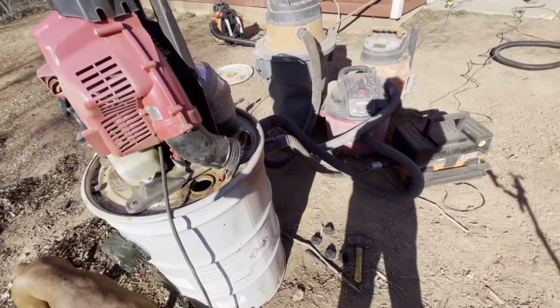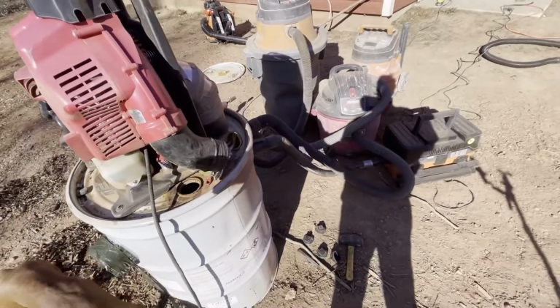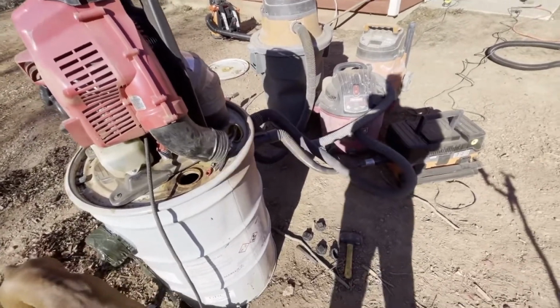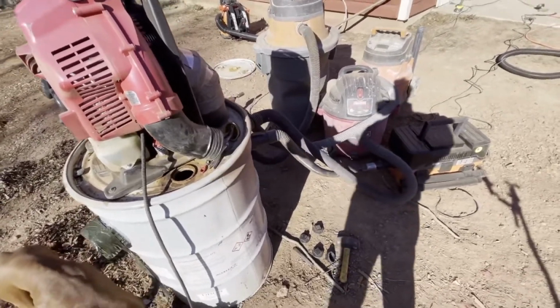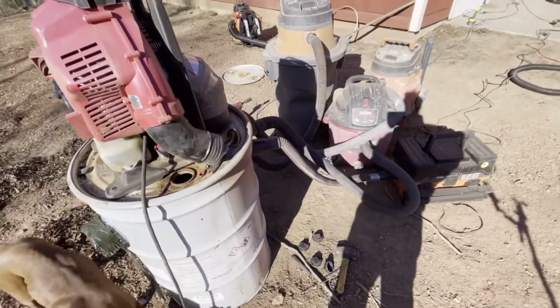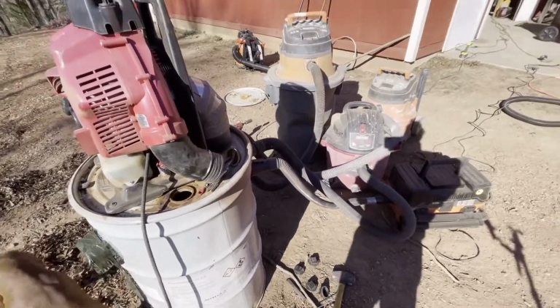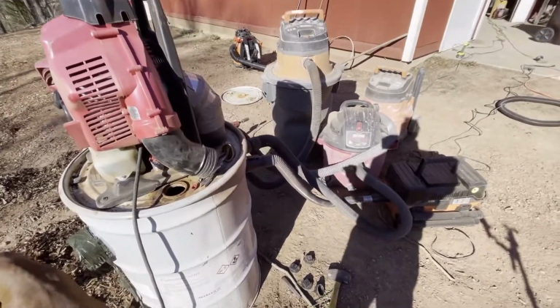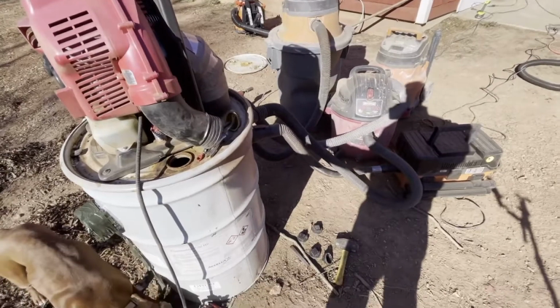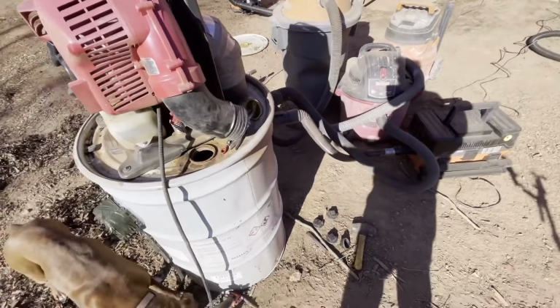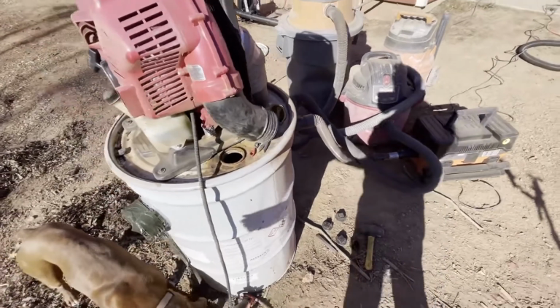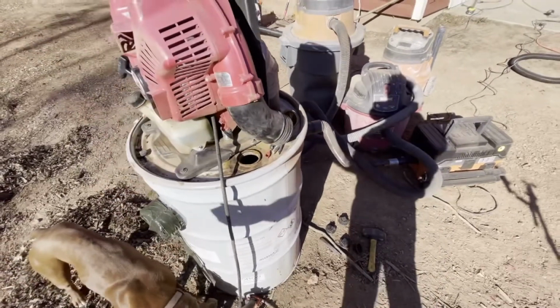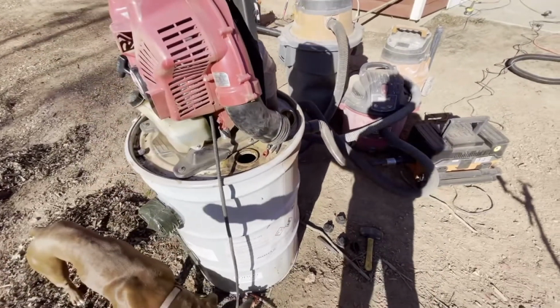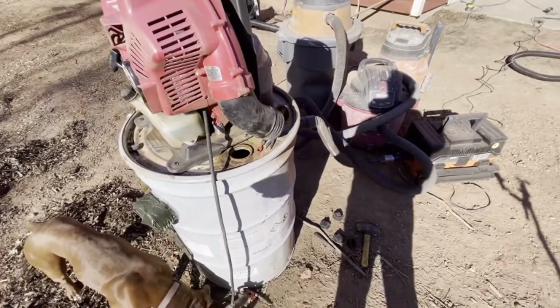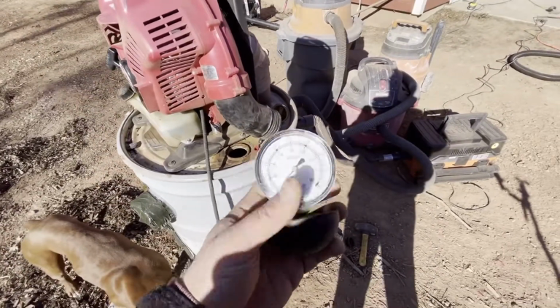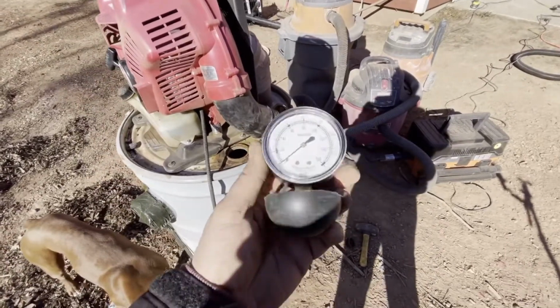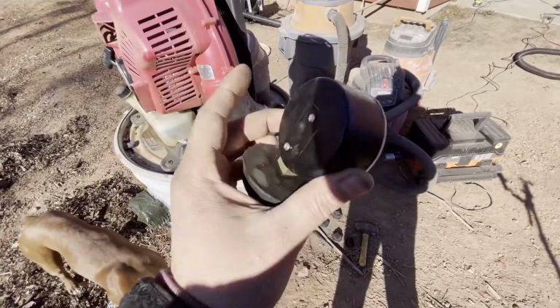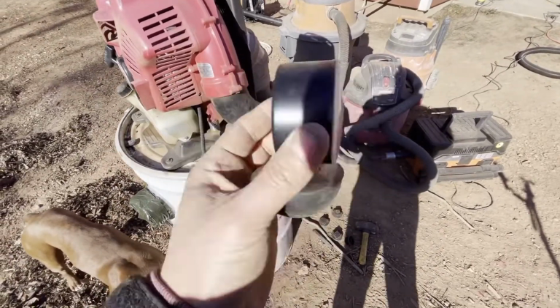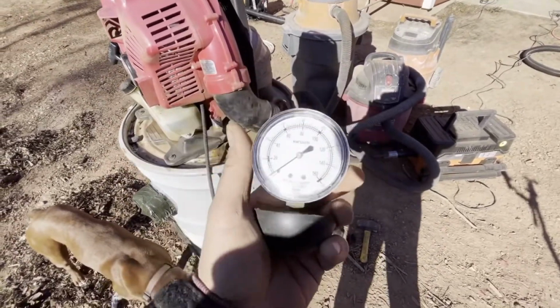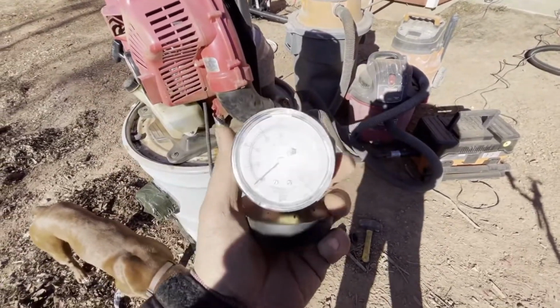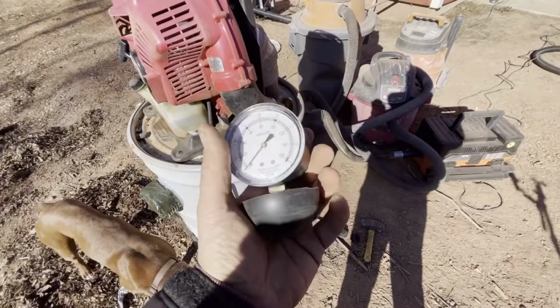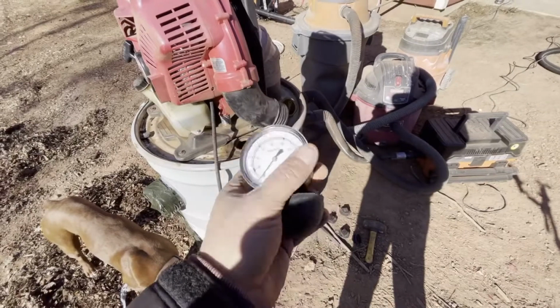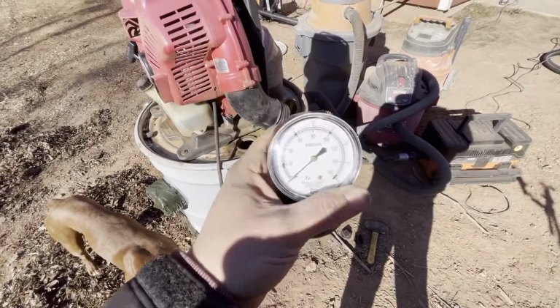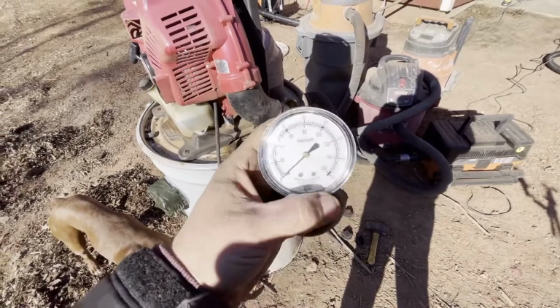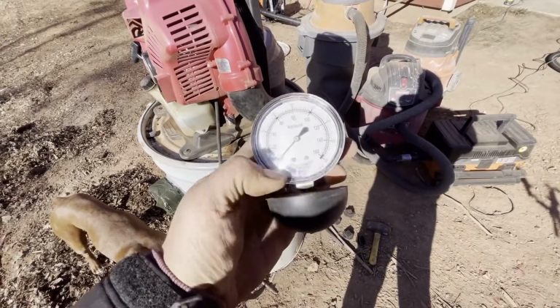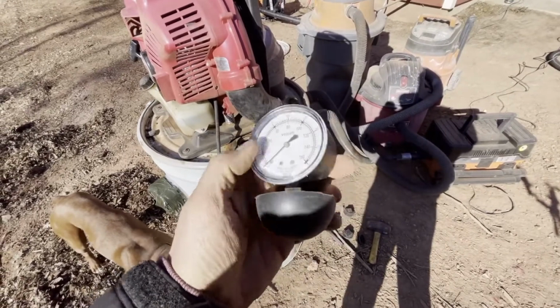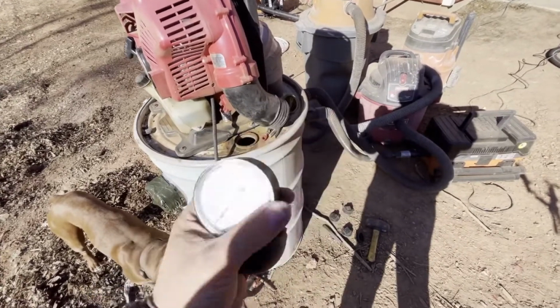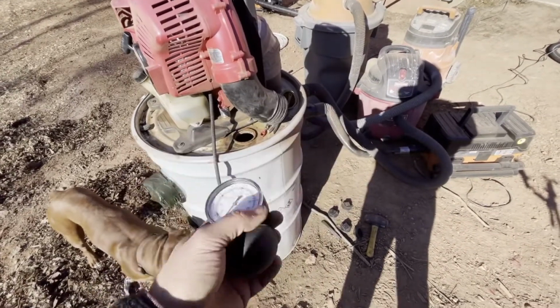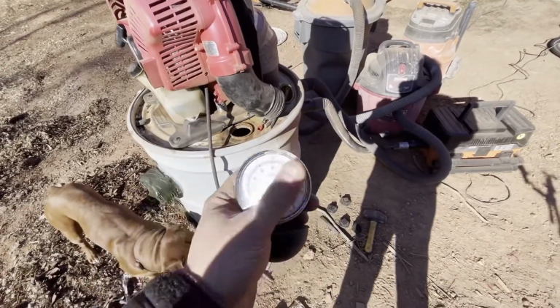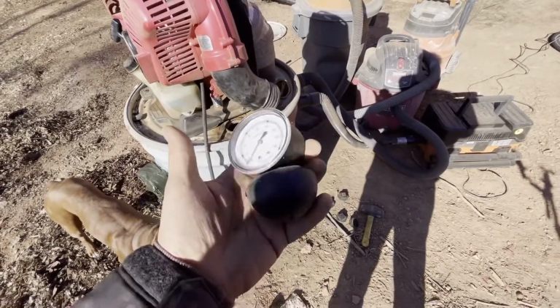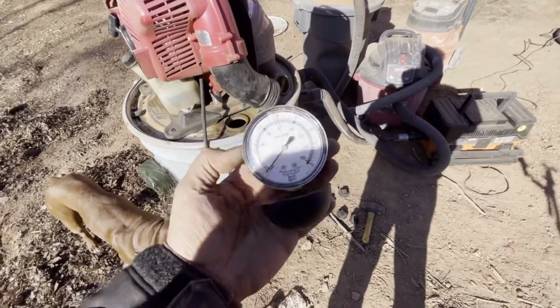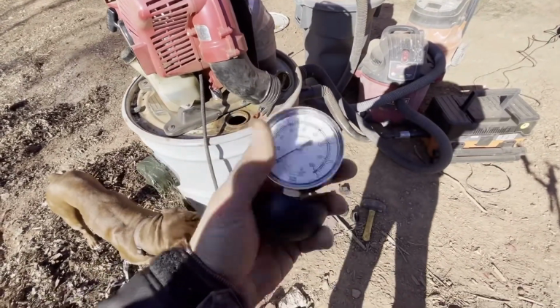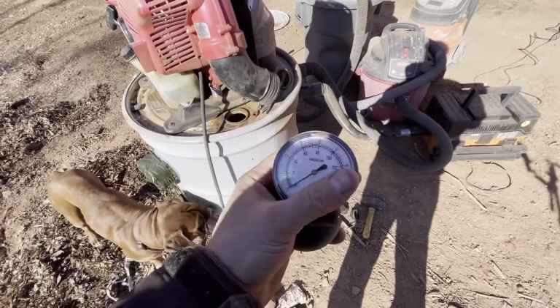If you're interested in buying one of these water lift meters, I'll put a link down below — it's on Amazon for 75 bucks with tax.